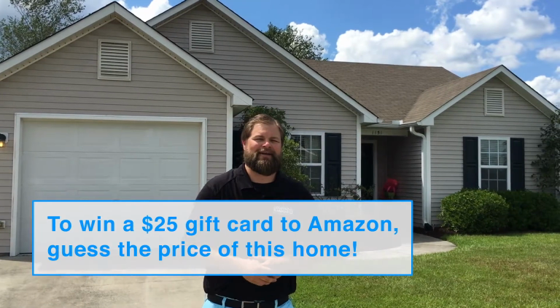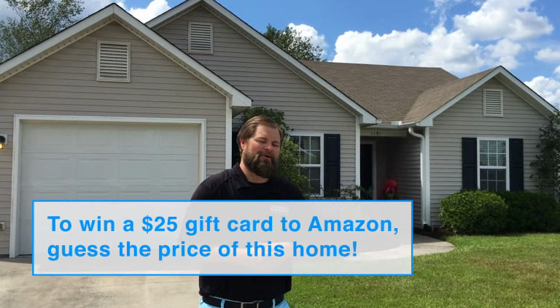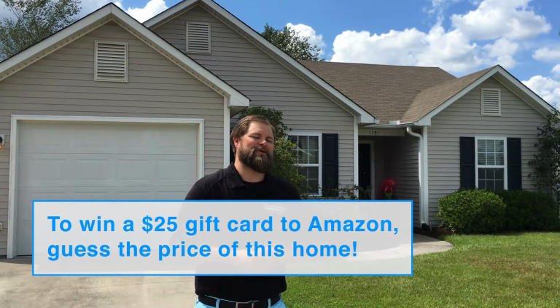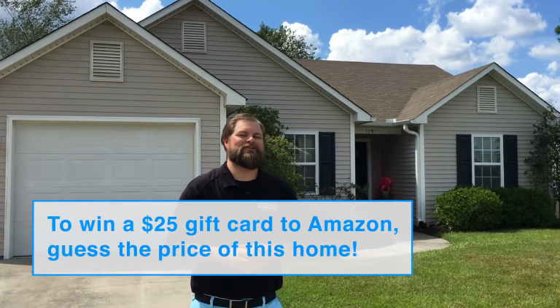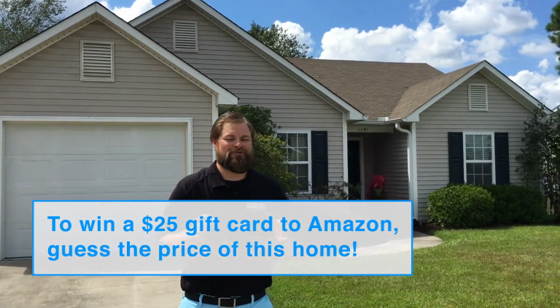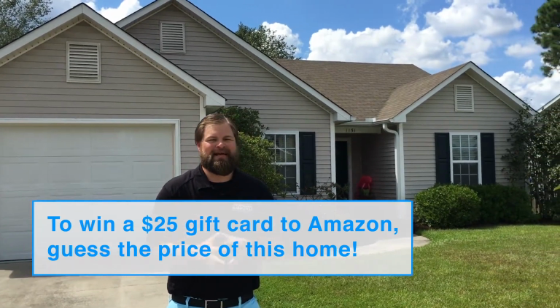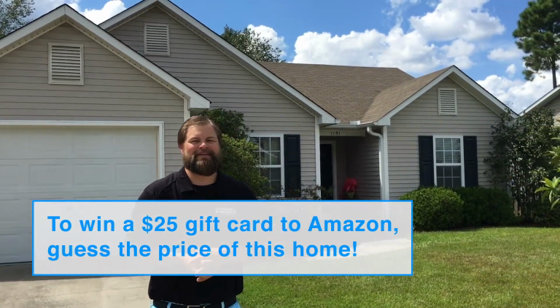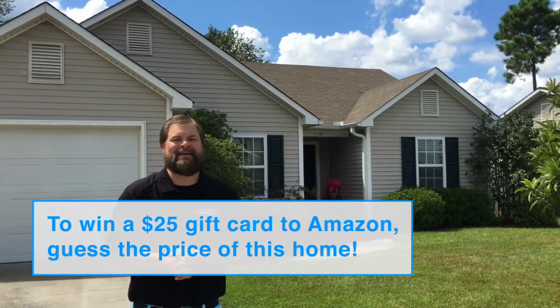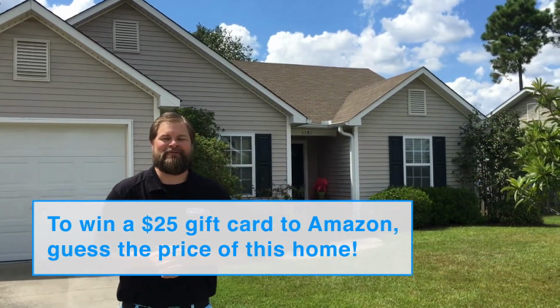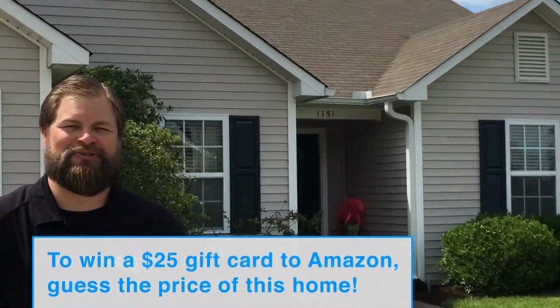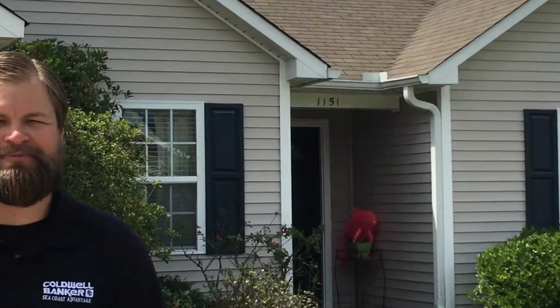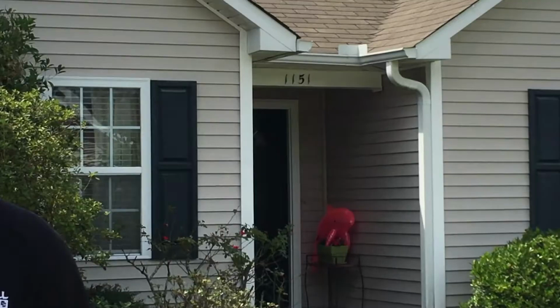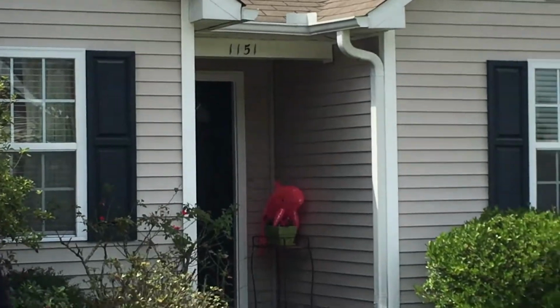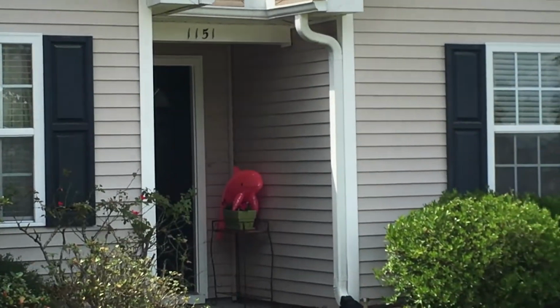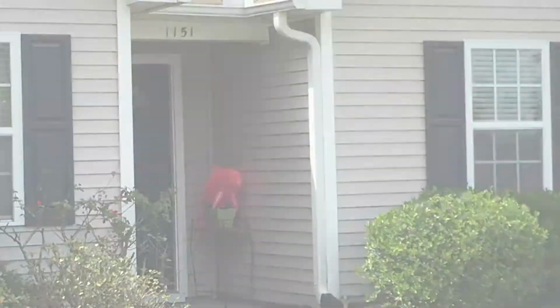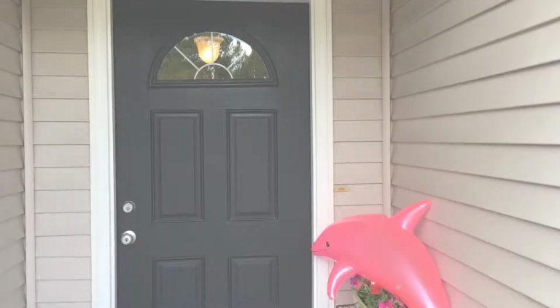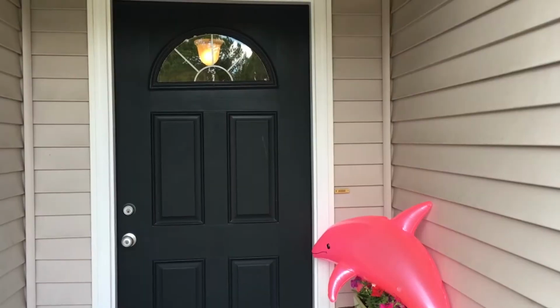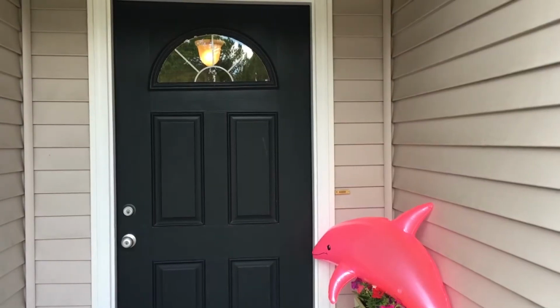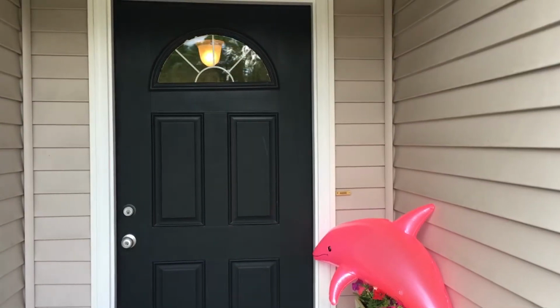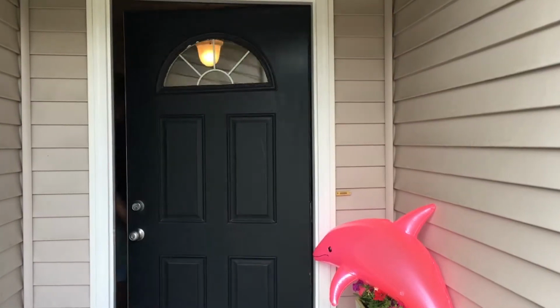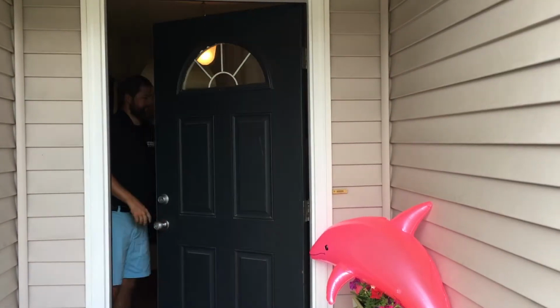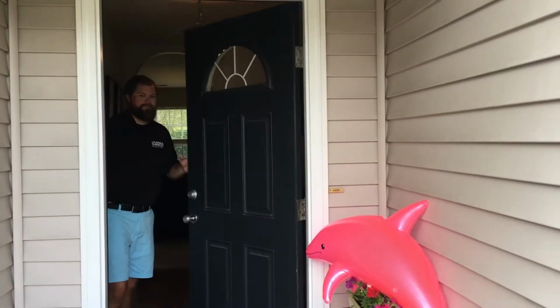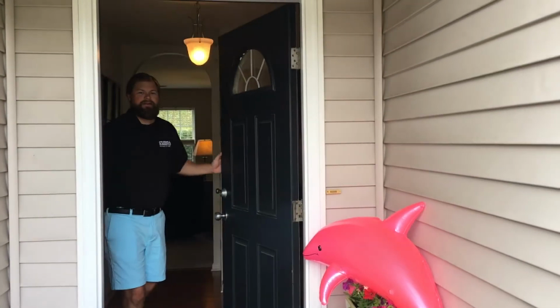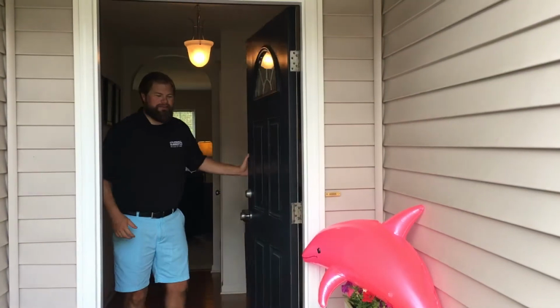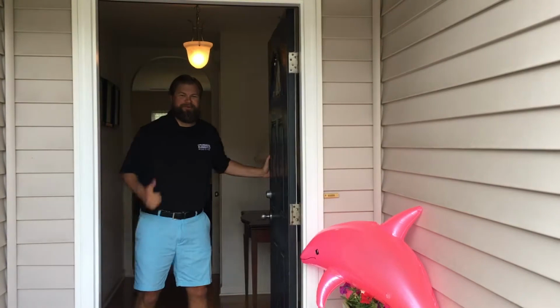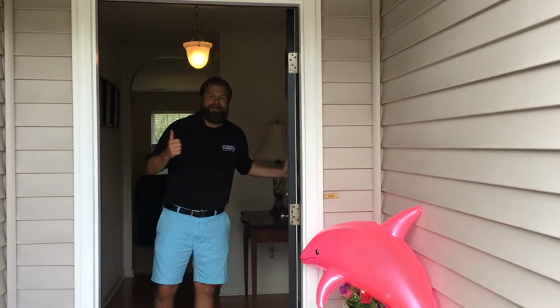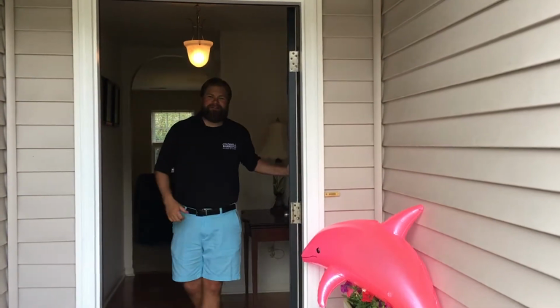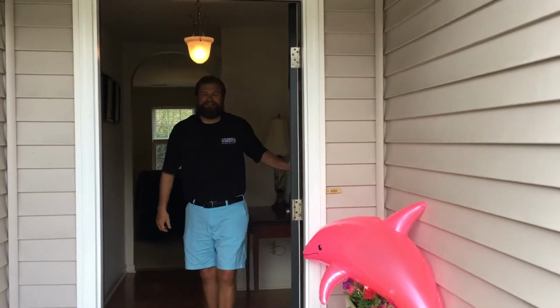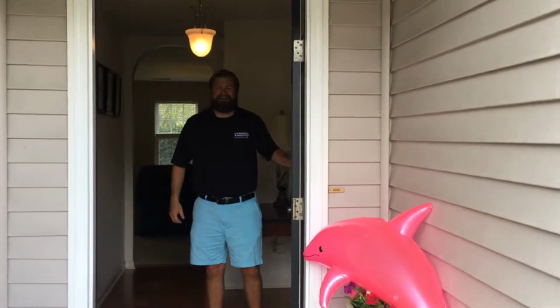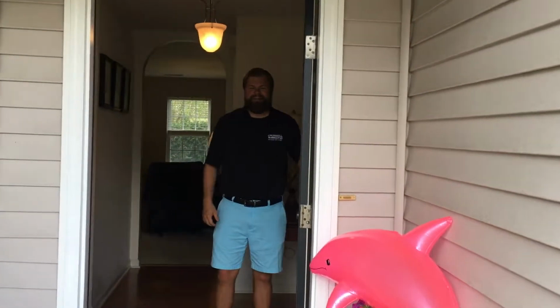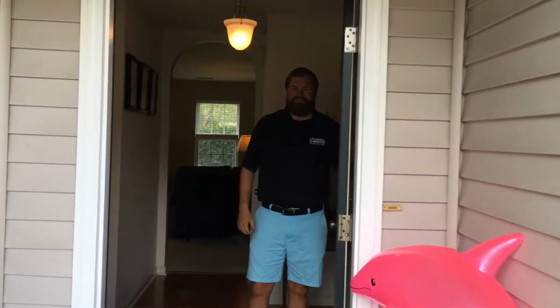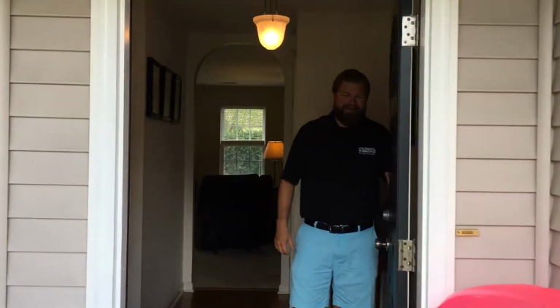We're going to have a special guest show us around this house, and I can't wait to give you guys a tour. Hey Flipper and everybody else, let's come on inside and take a look at this great house.